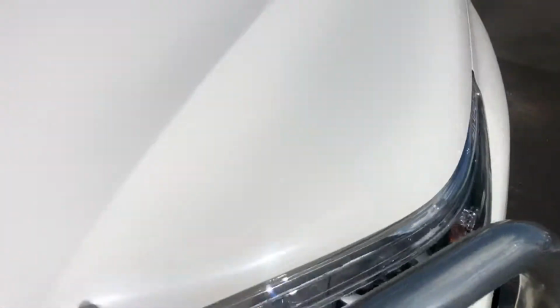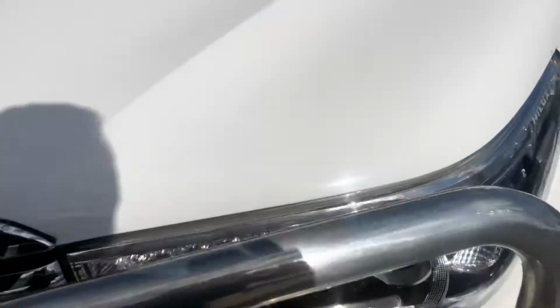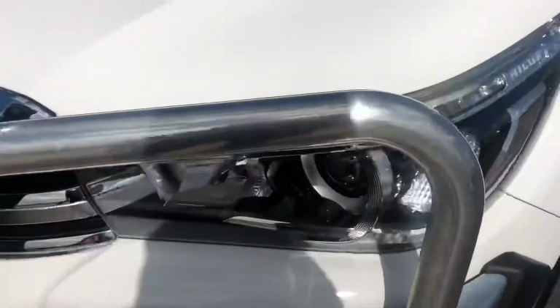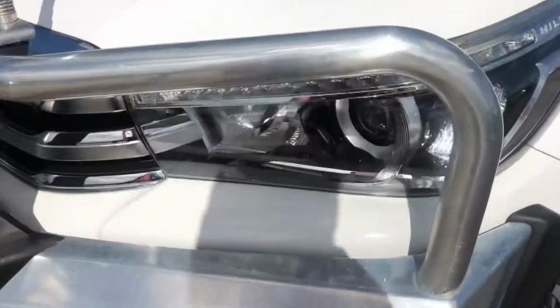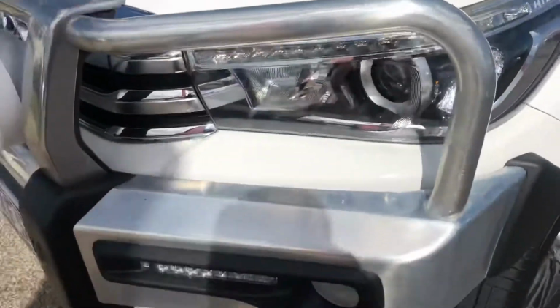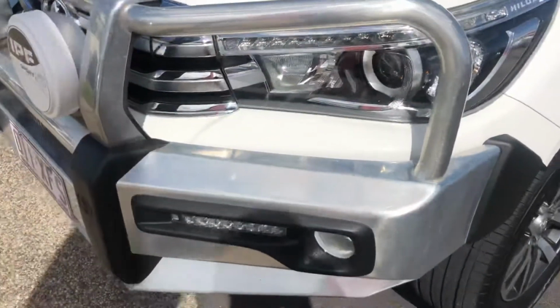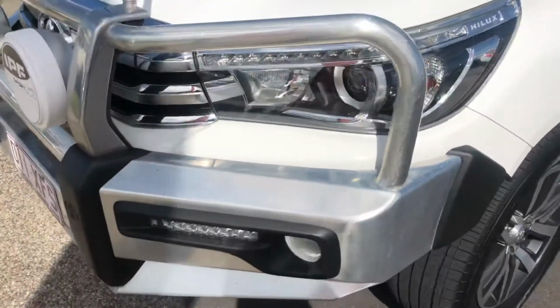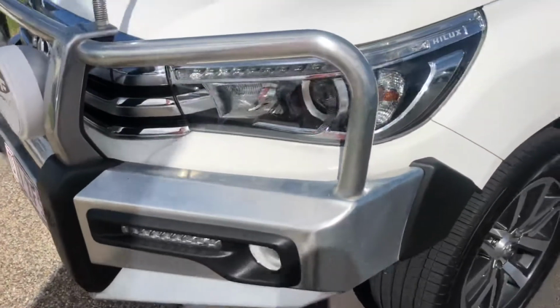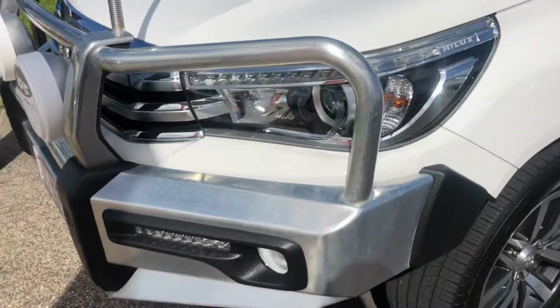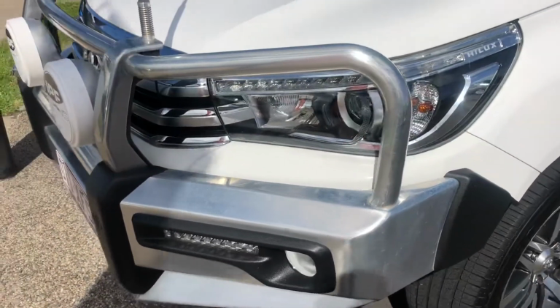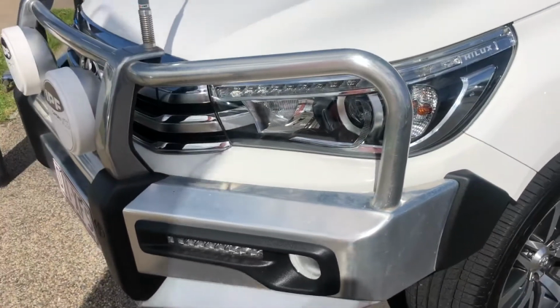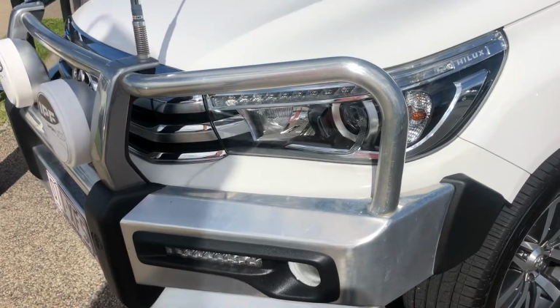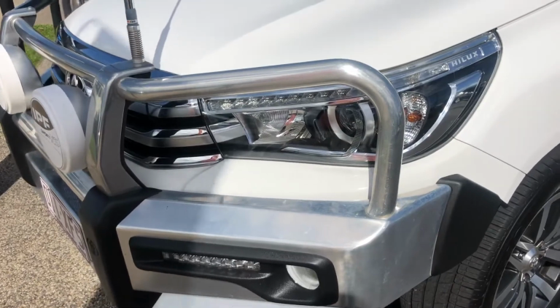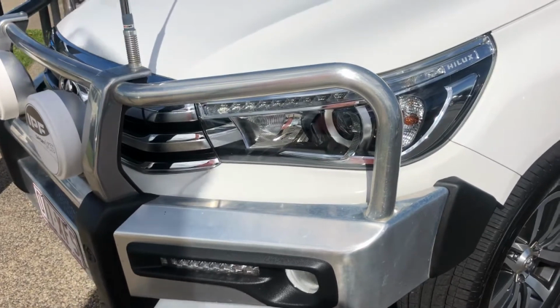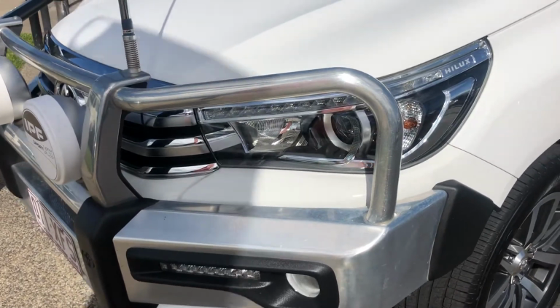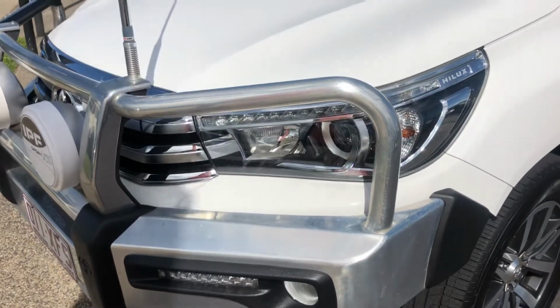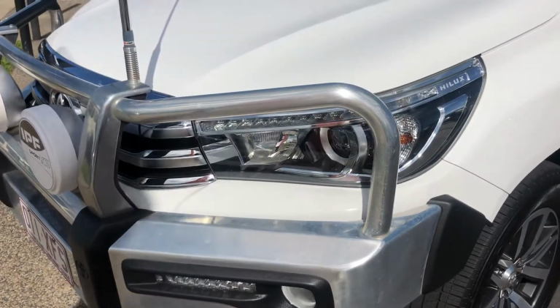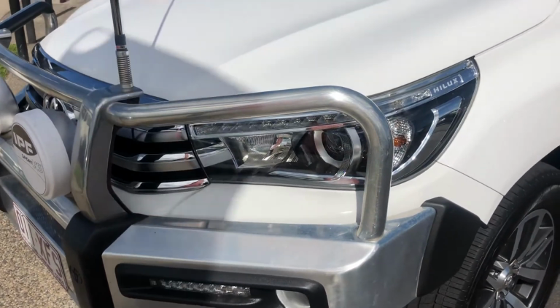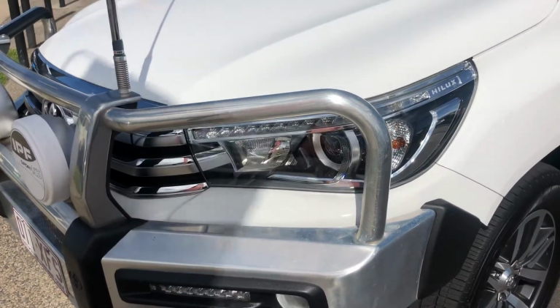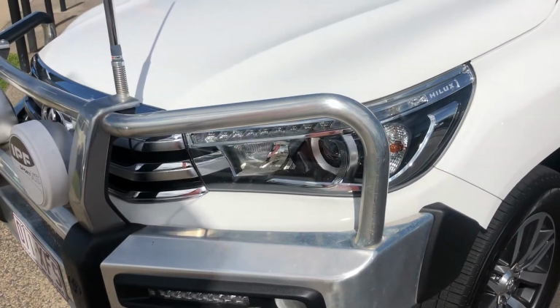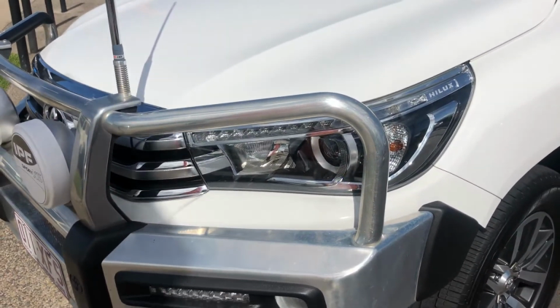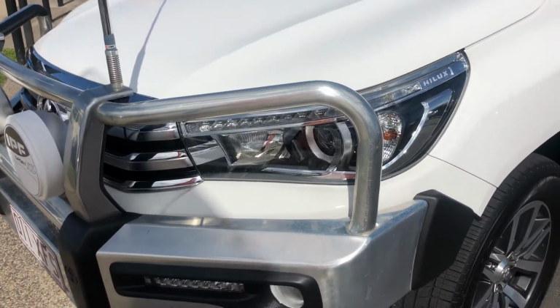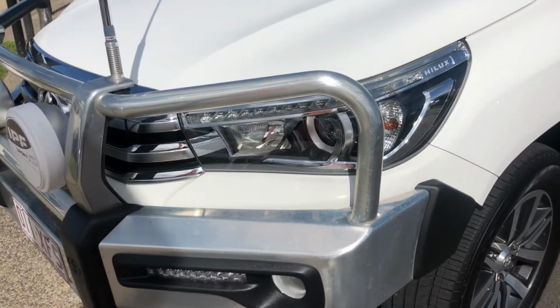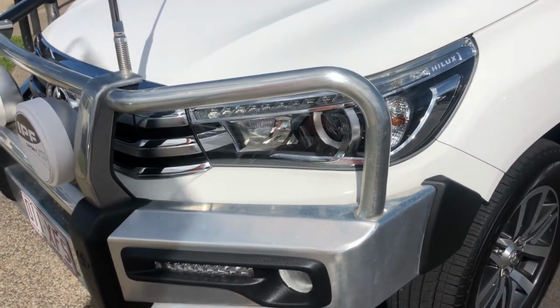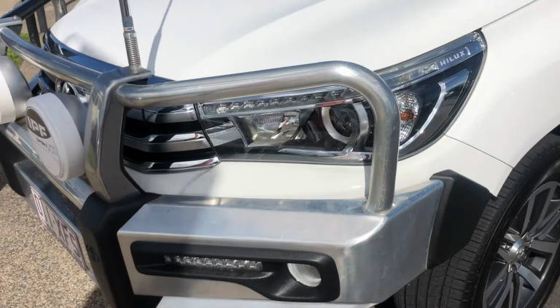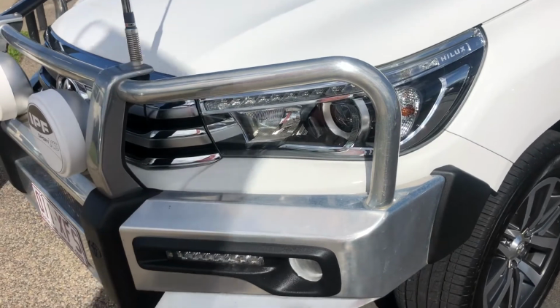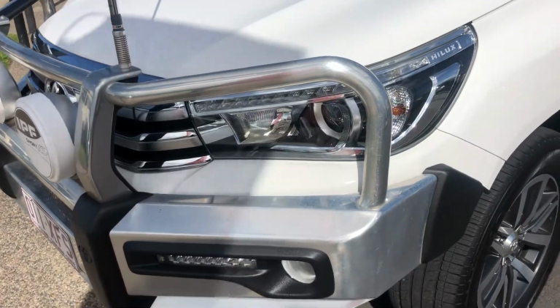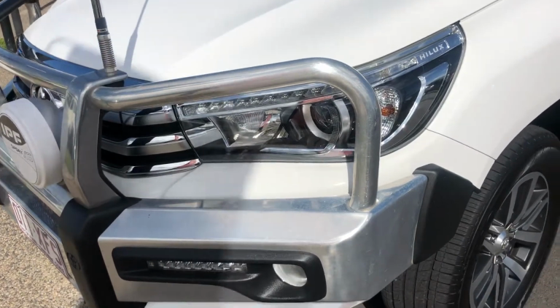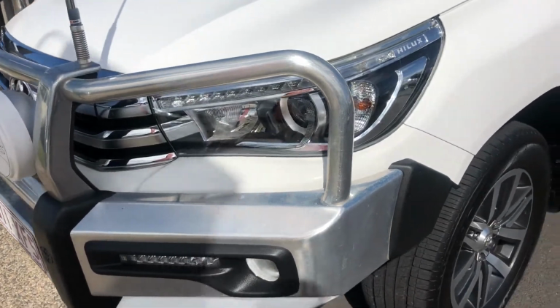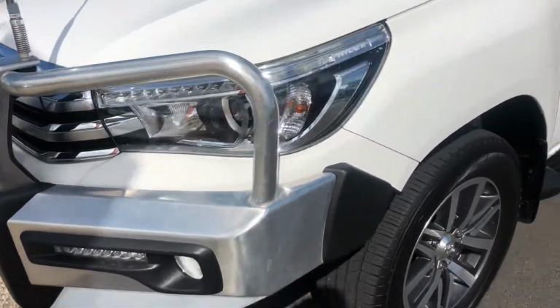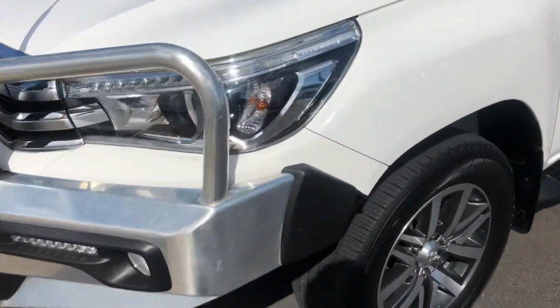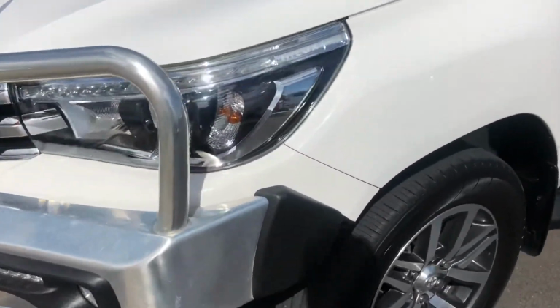You do run the LED headlights in these for the low beam. And then you do have your LED daytime running lamps above it, as well as your high beam in there being standard halogen.